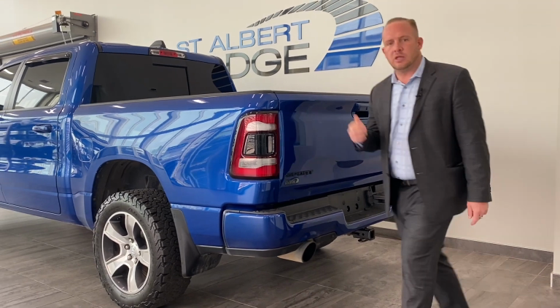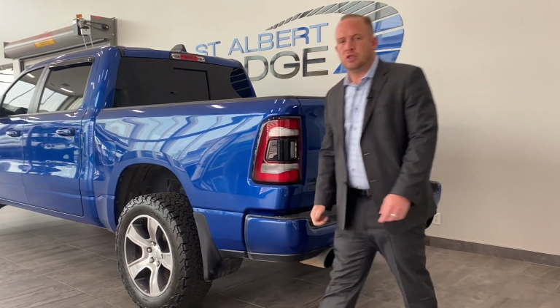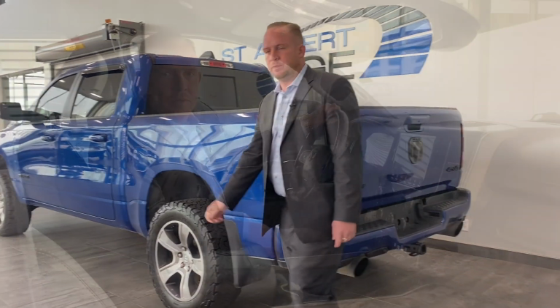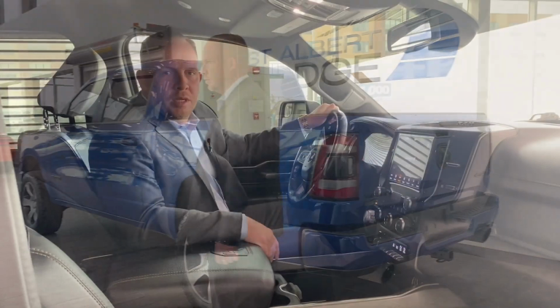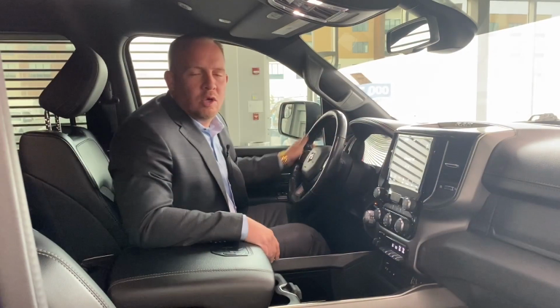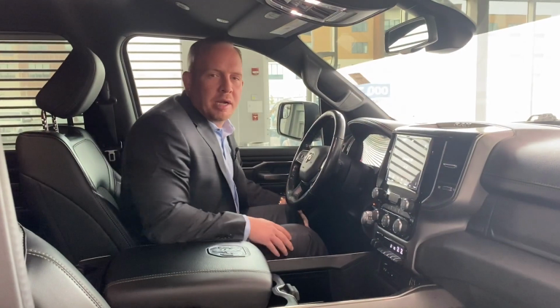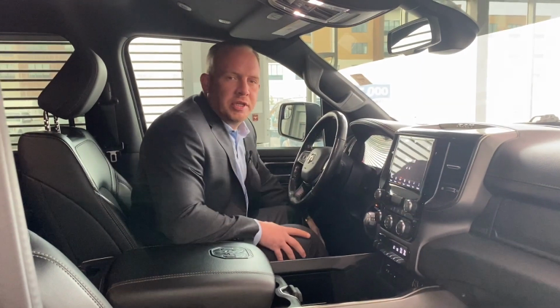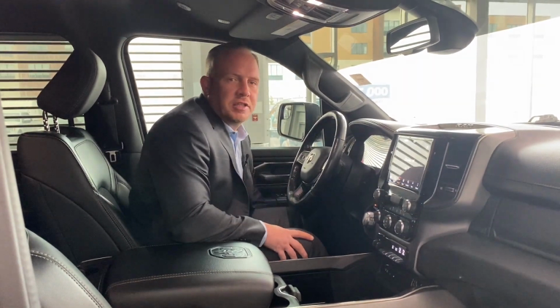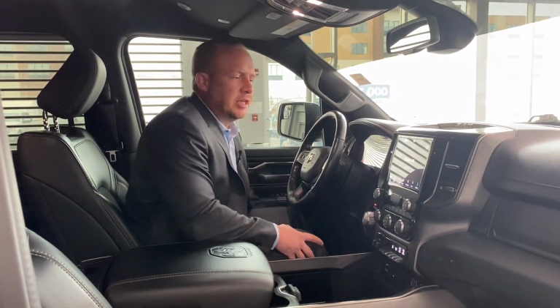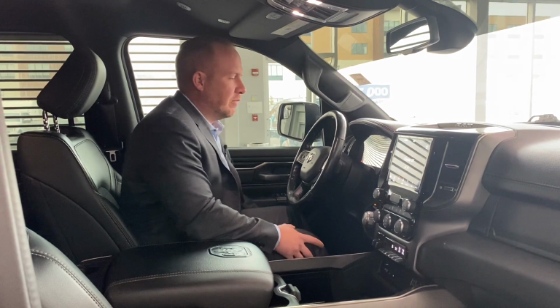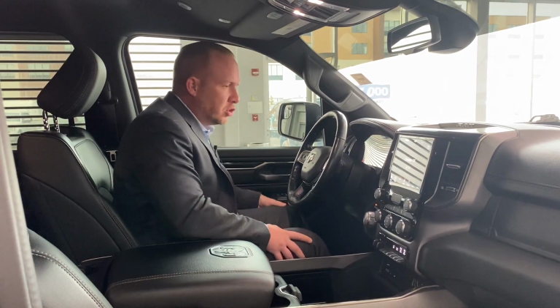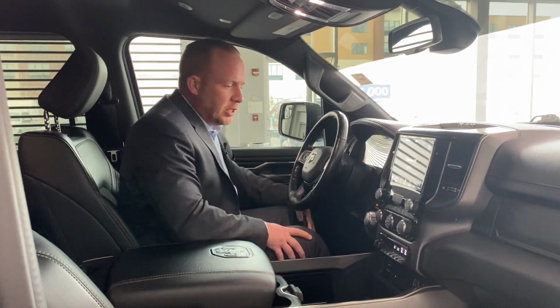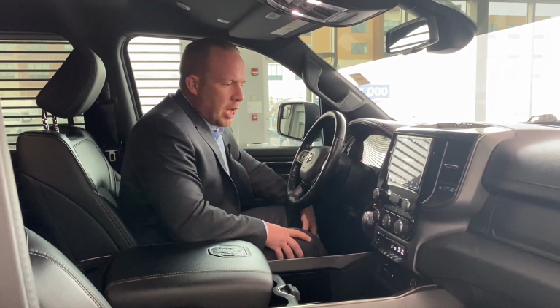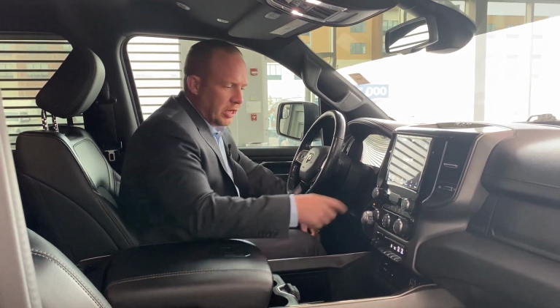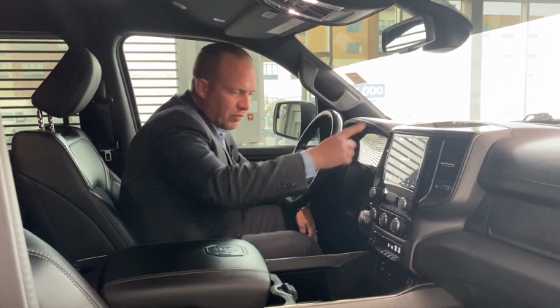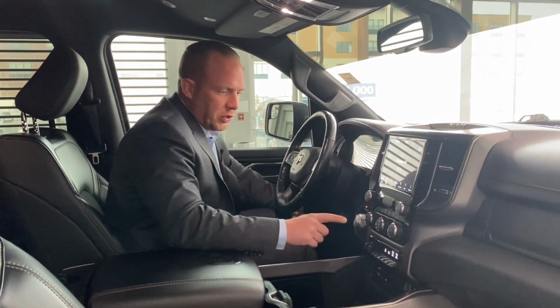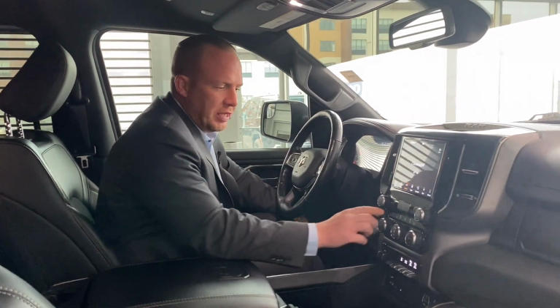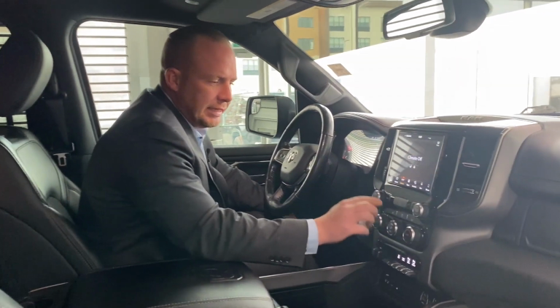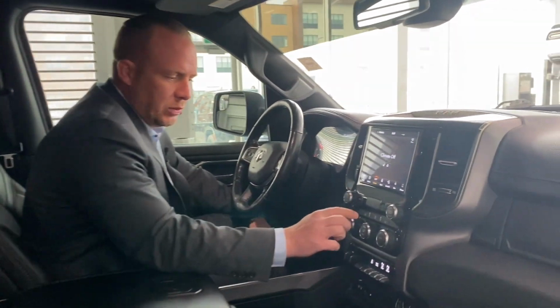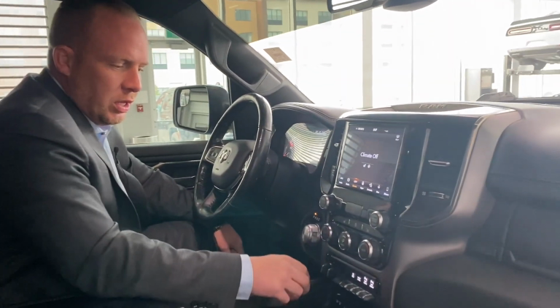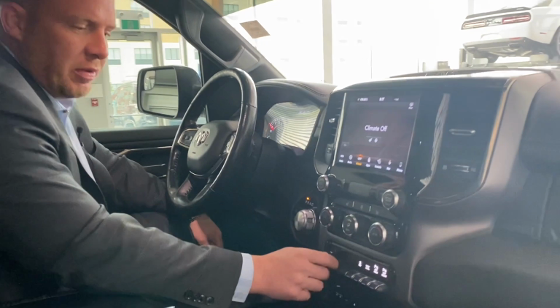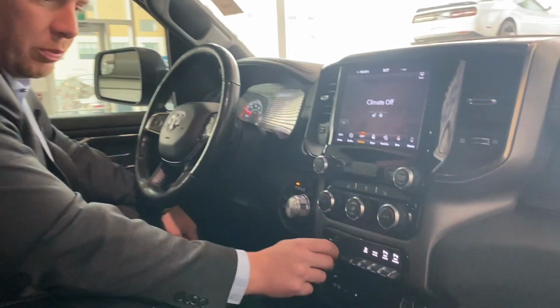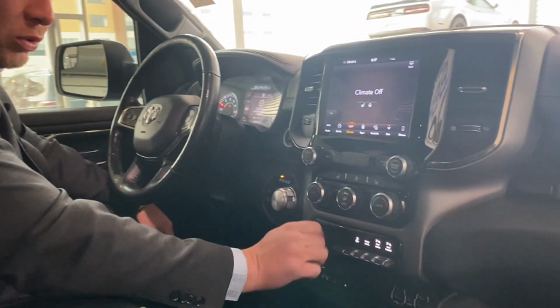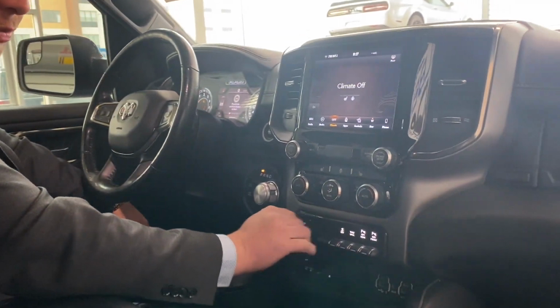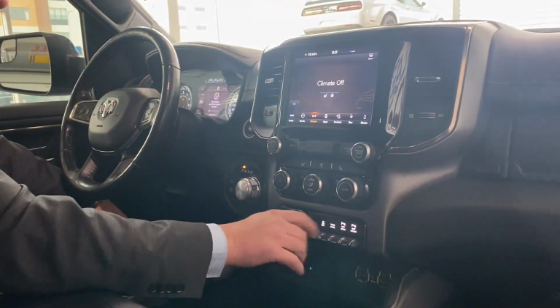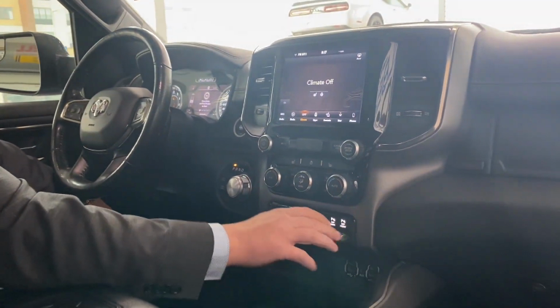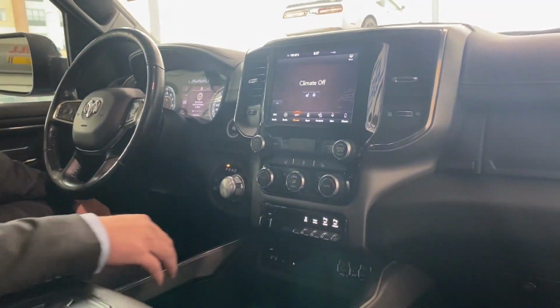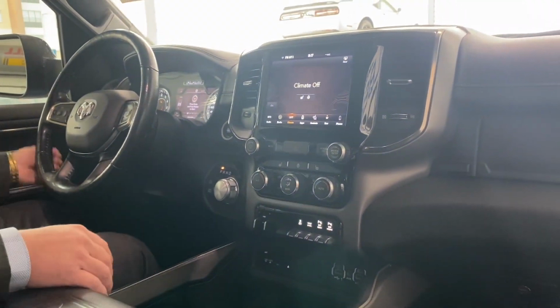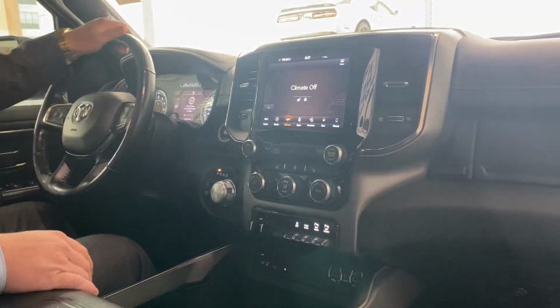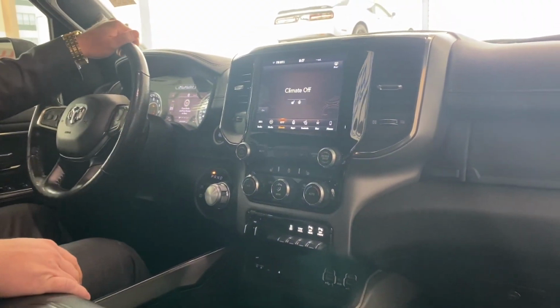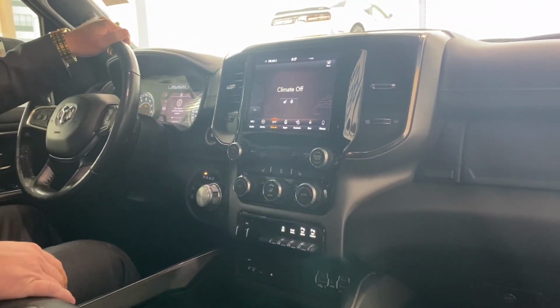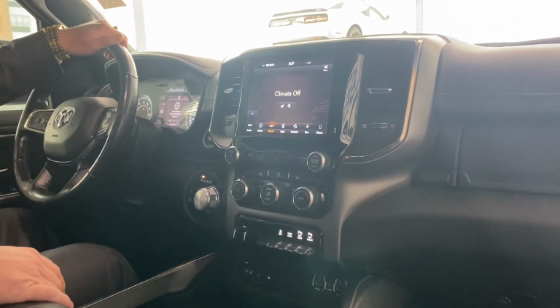Come on inside — welcome back. I'll show you the interior of this 2019 Ram 1500 Sport. You've got an 8.4-inch screen, heated seats, heated wheel, trailer brake control, tow haul mode, and front and rear sensors for safety features.